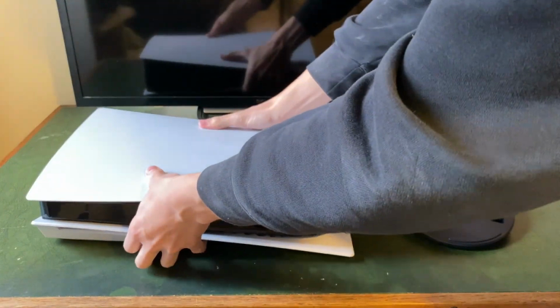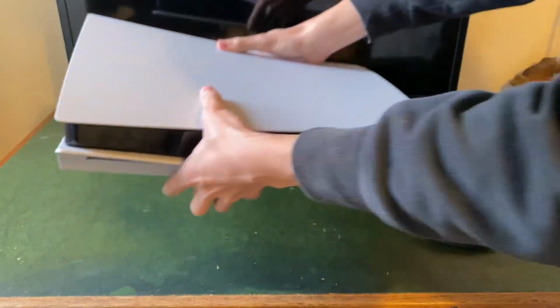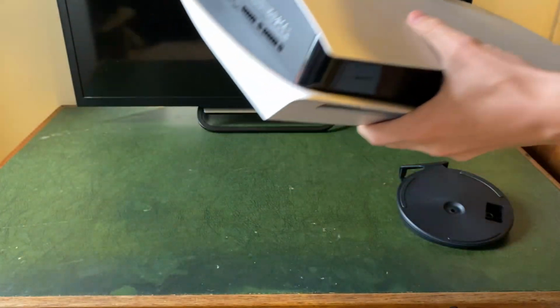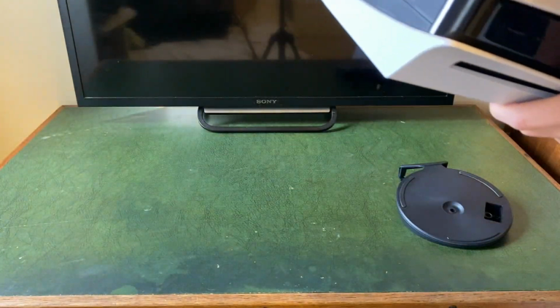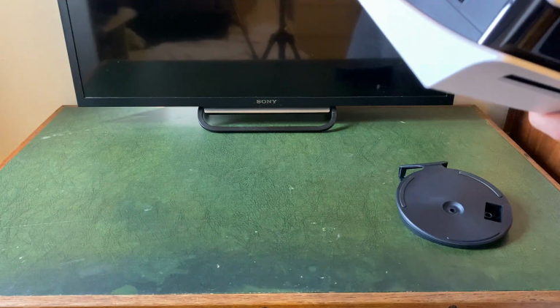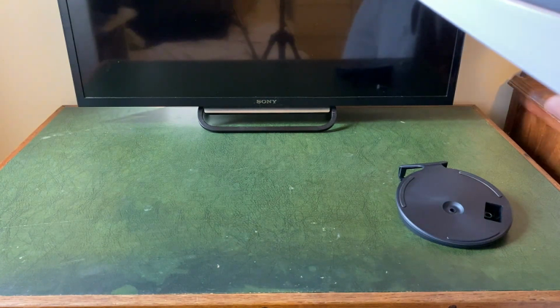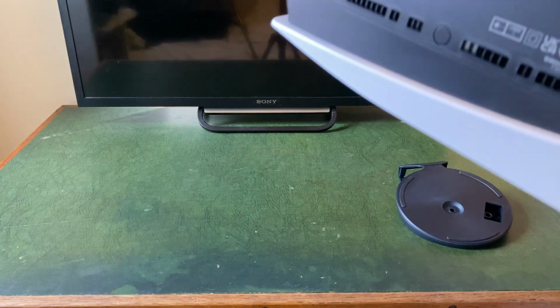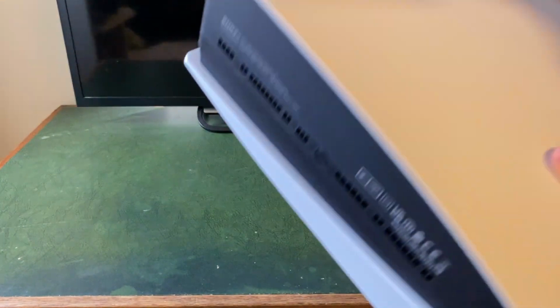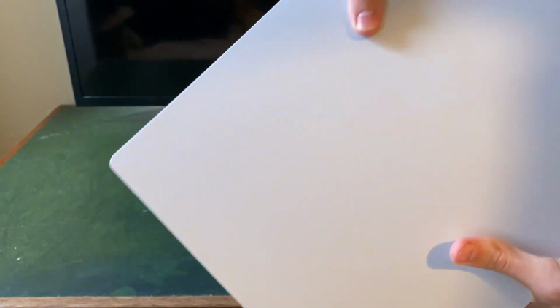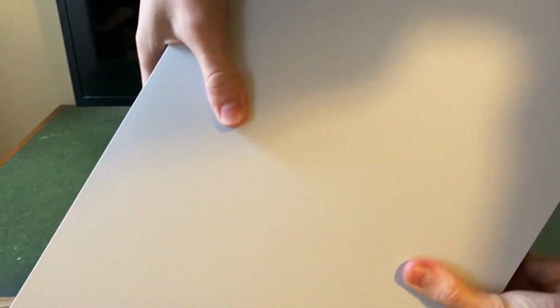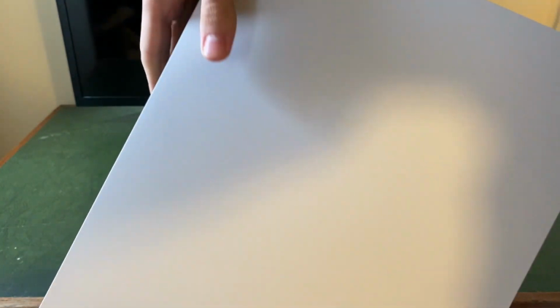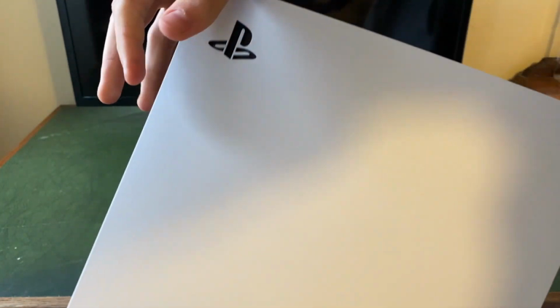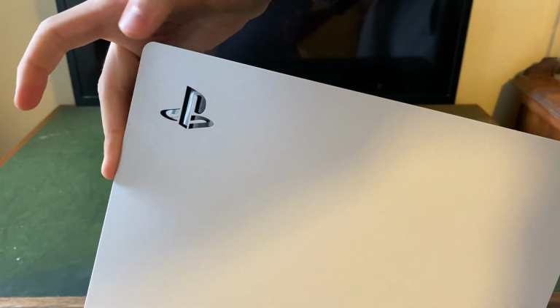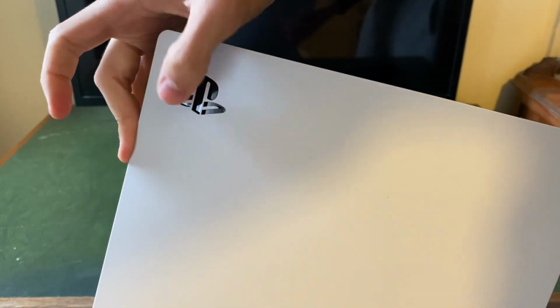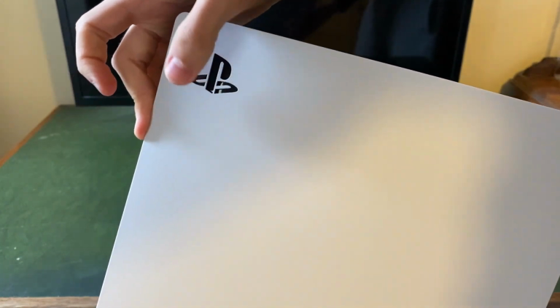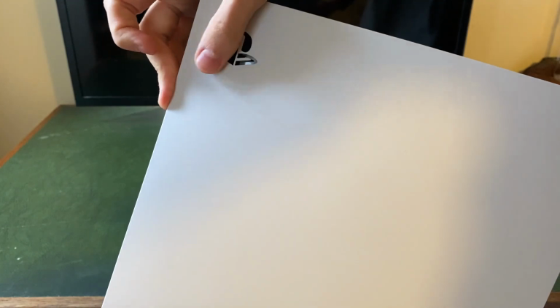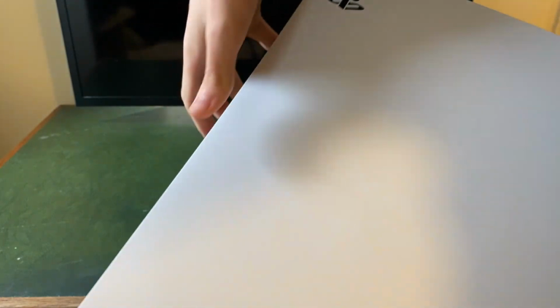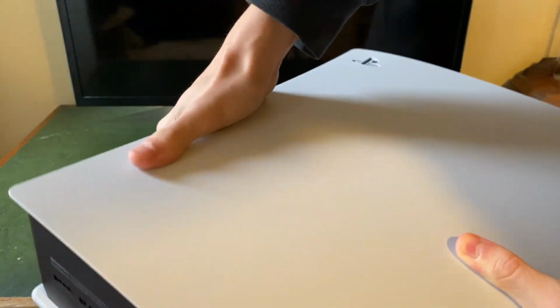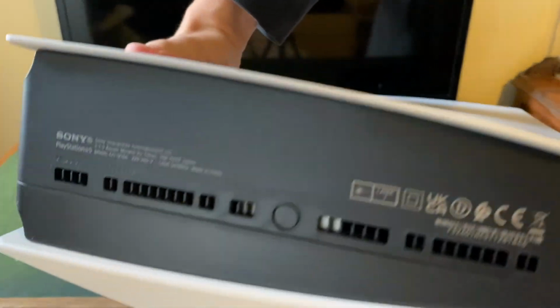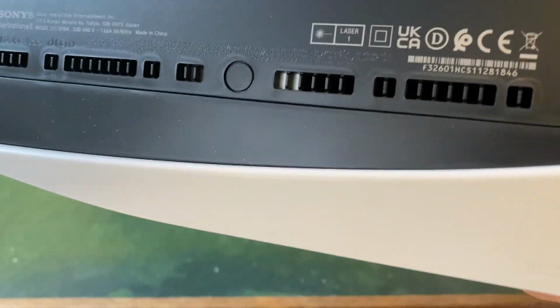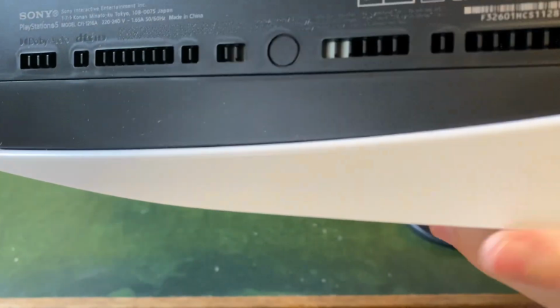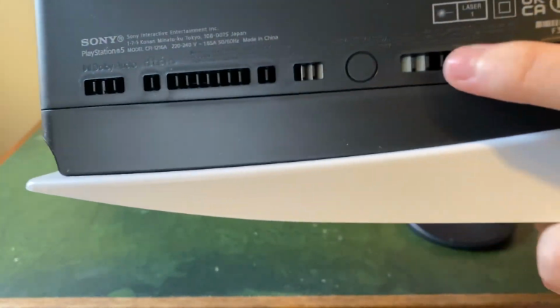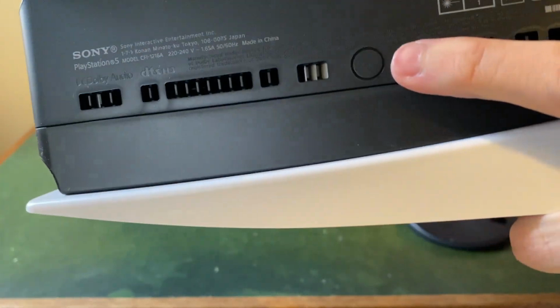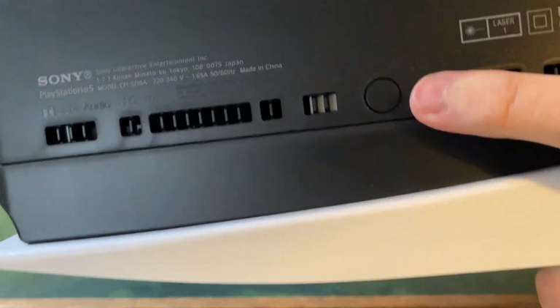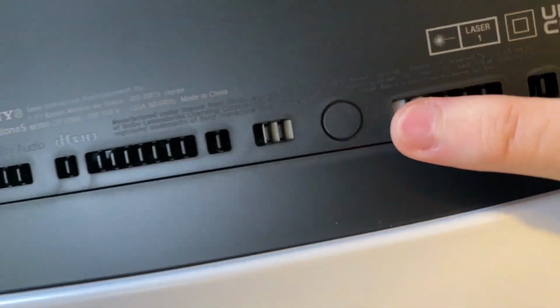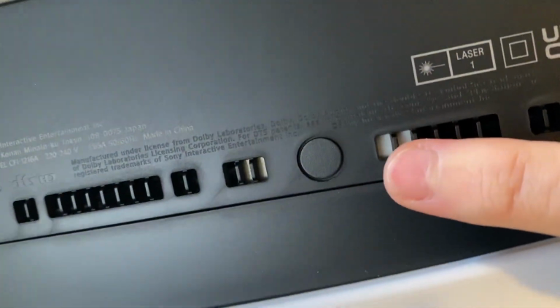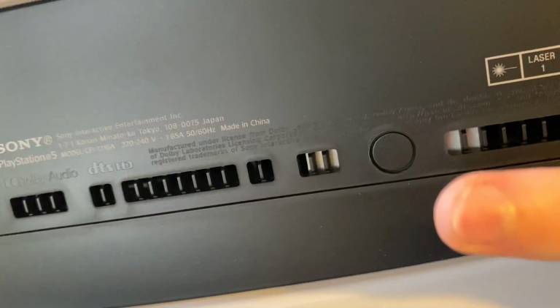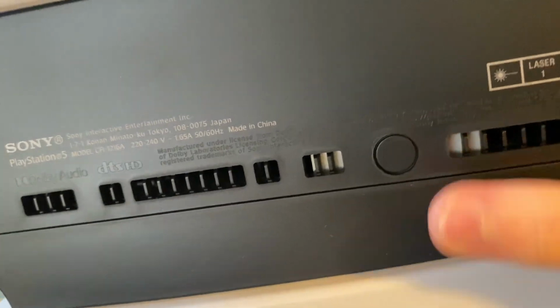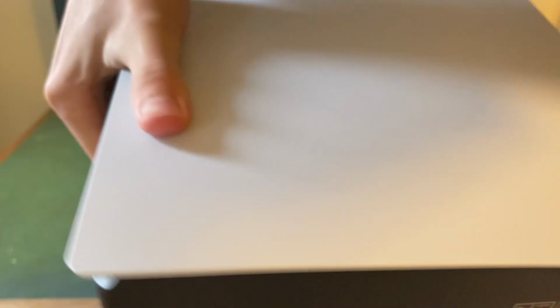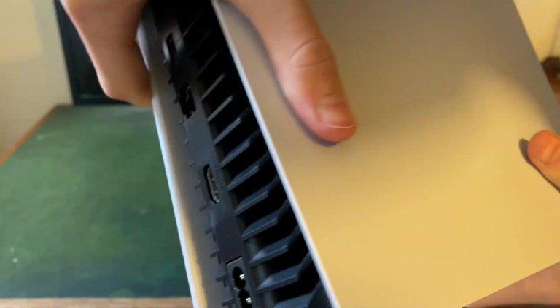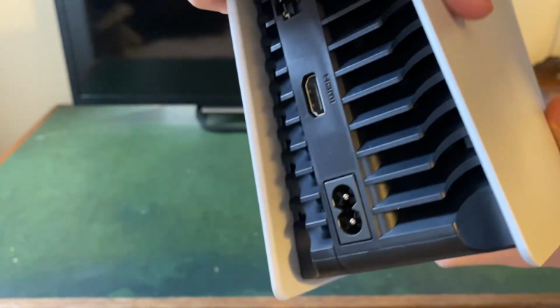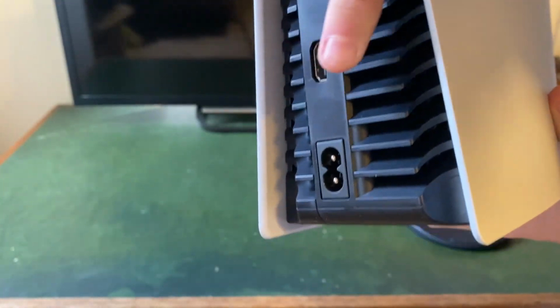You'll know where the bottom of the PS5 is because the PS5 logo is at the top. On the bottom you'll see a screw cover which we'll remove in just a moment, and also on the back of the PS5 you'll have the power plug as well.